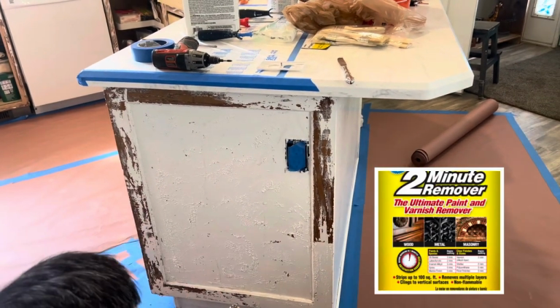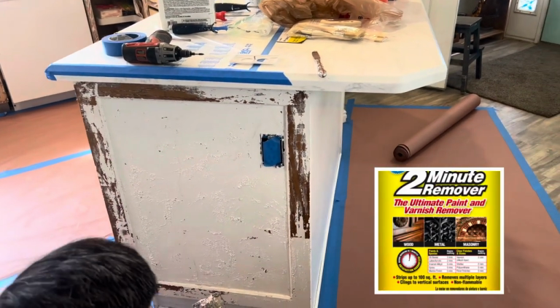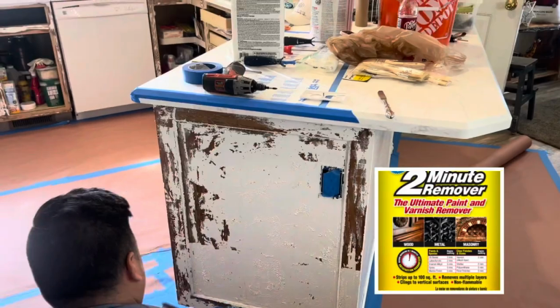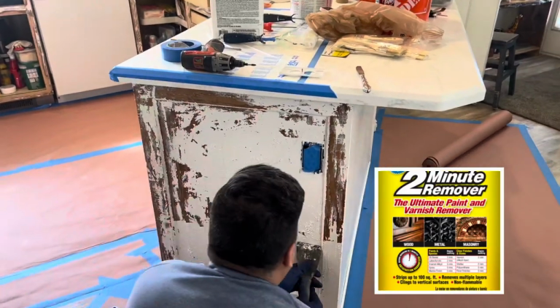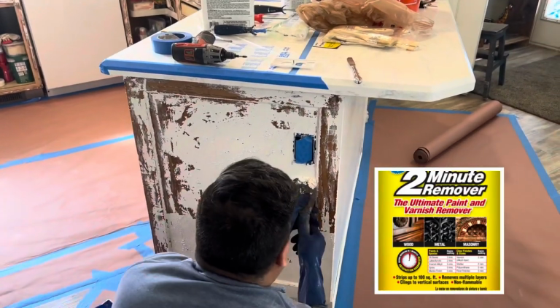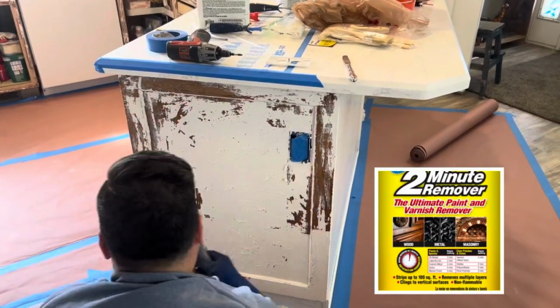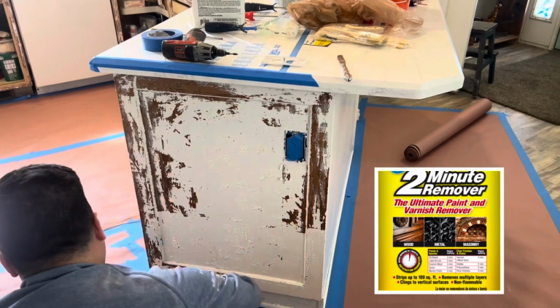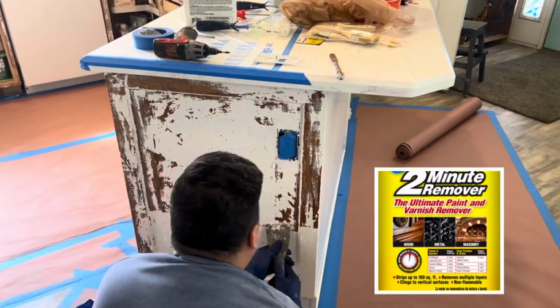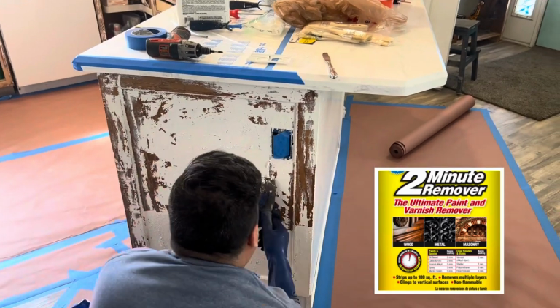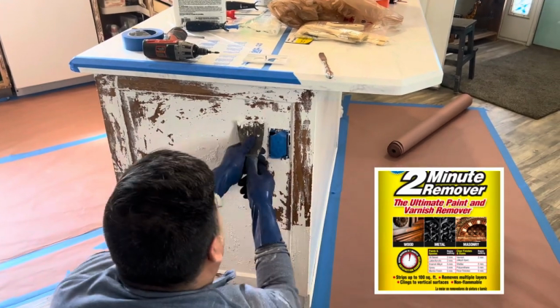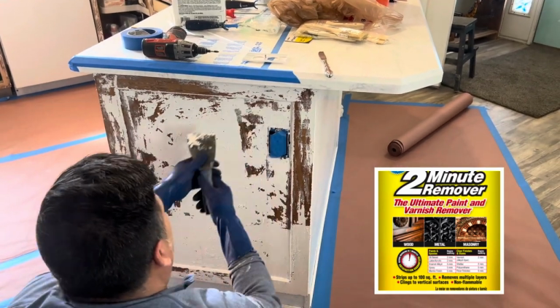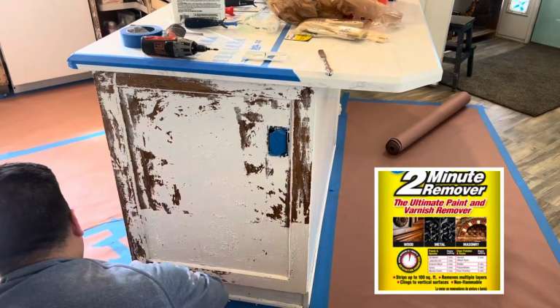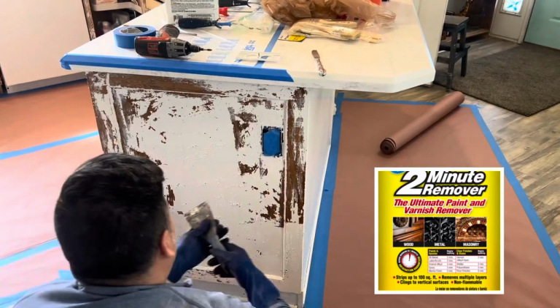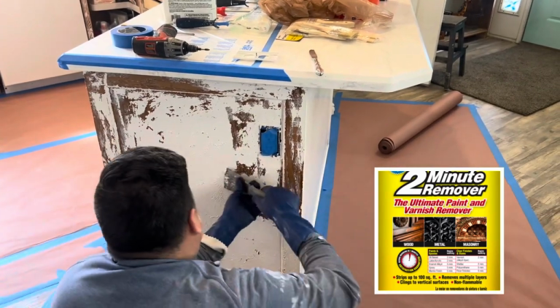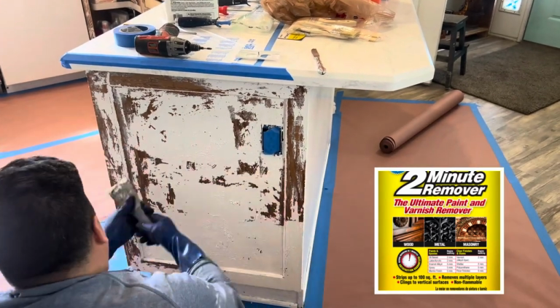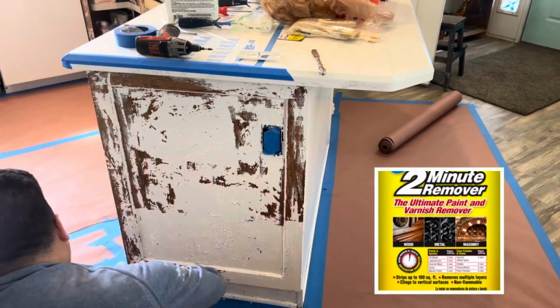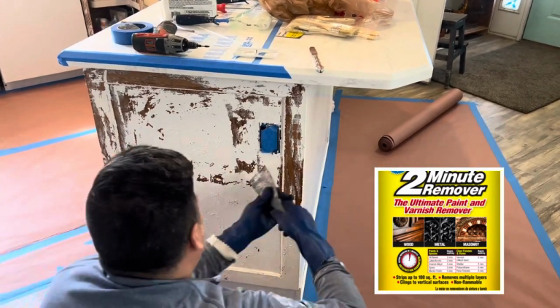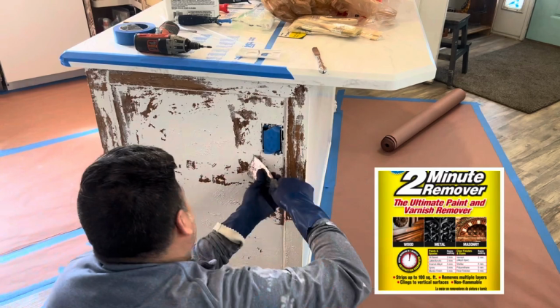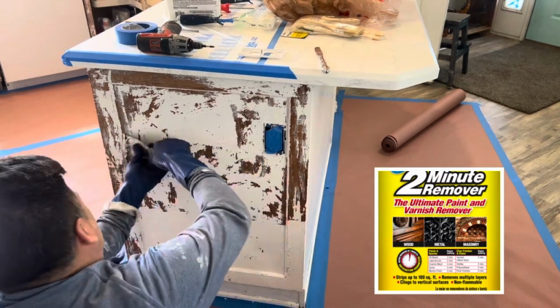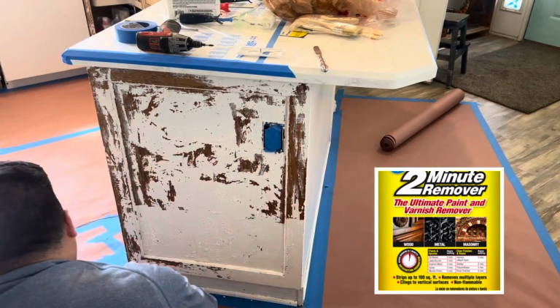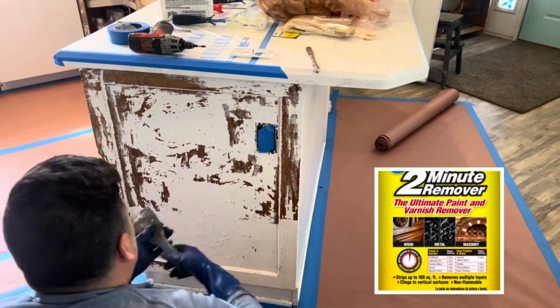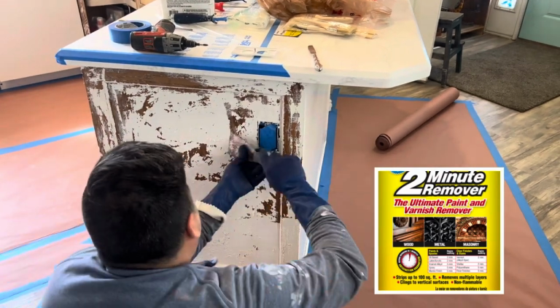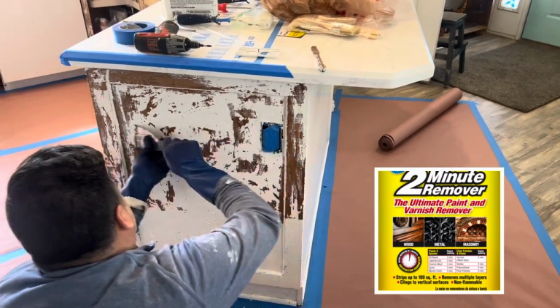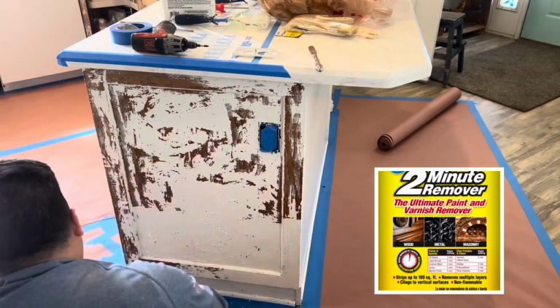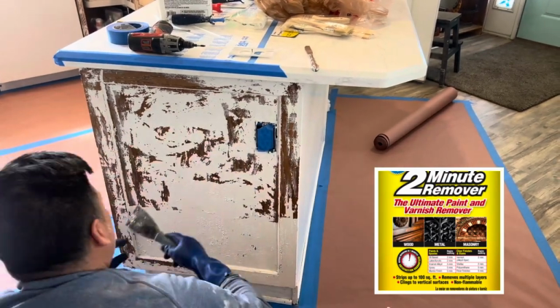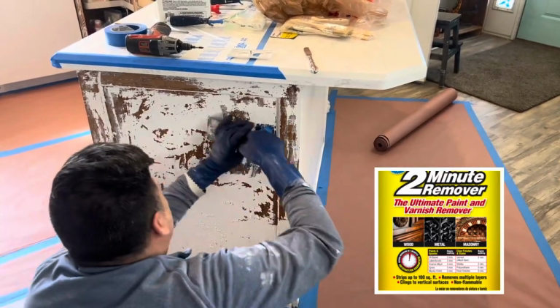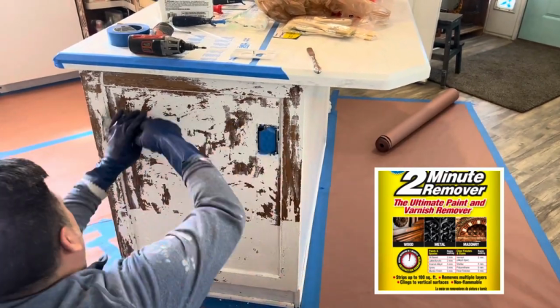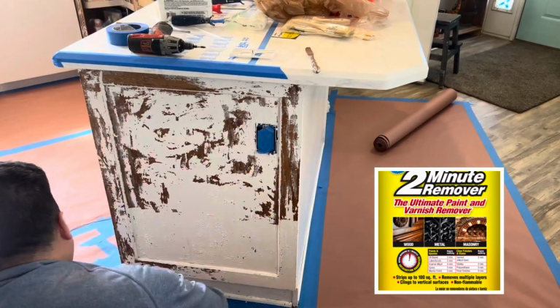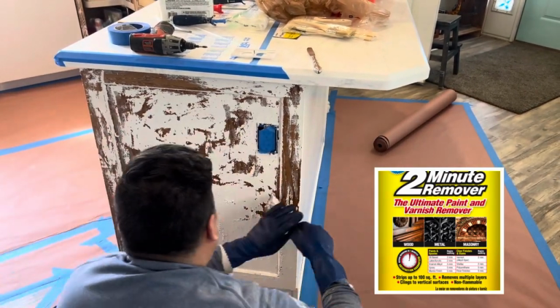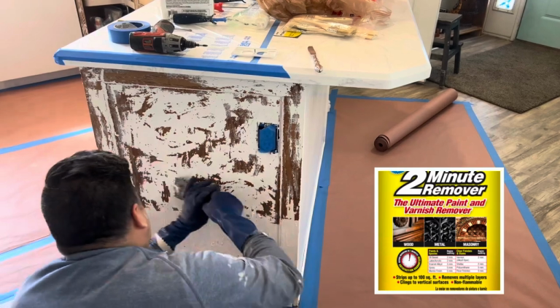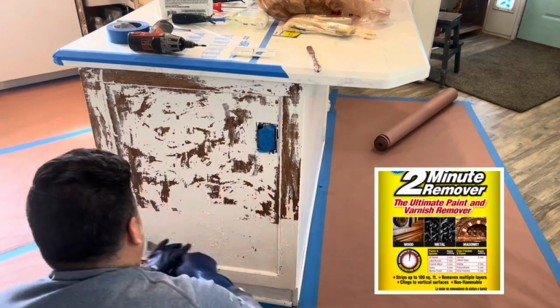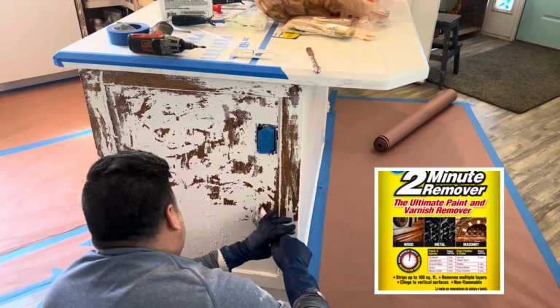In this area we needed to strip because the paint was really thick and stripping was the best process. We used this two-minute stripper — this is our favorite kind to use.